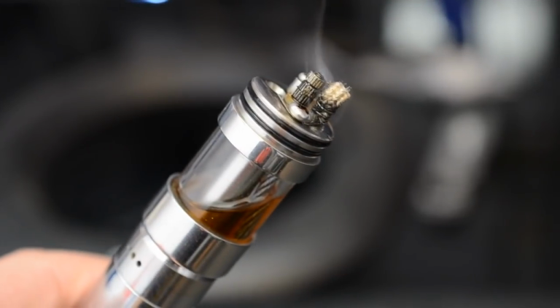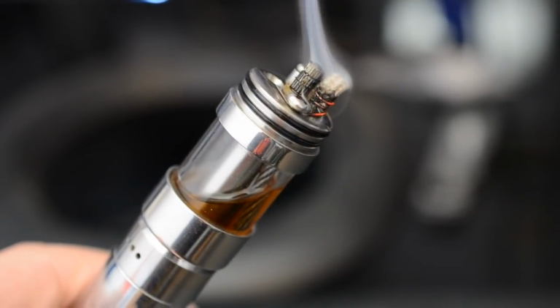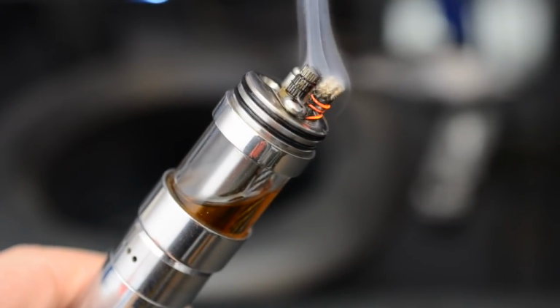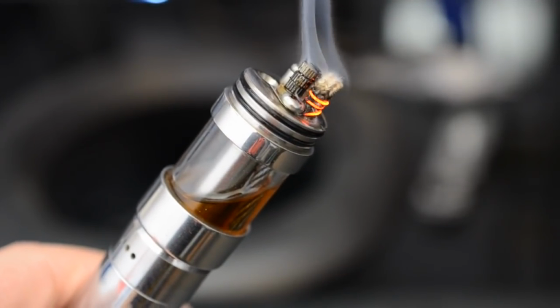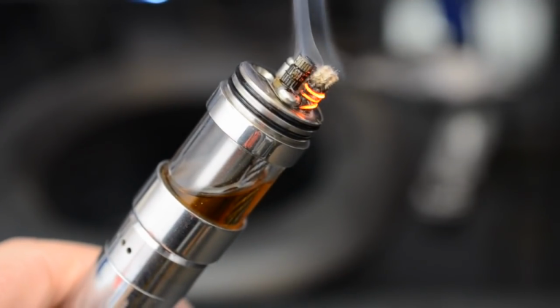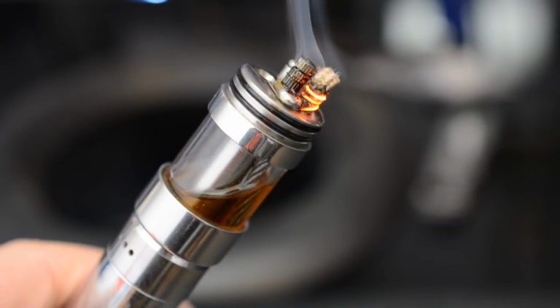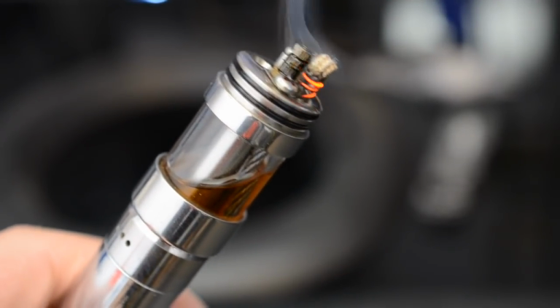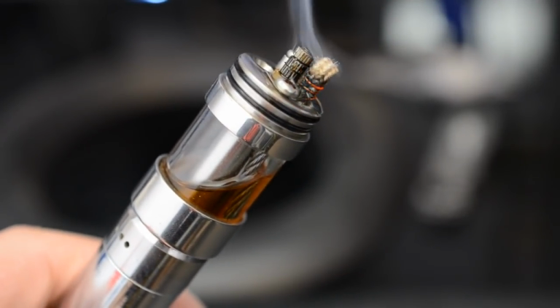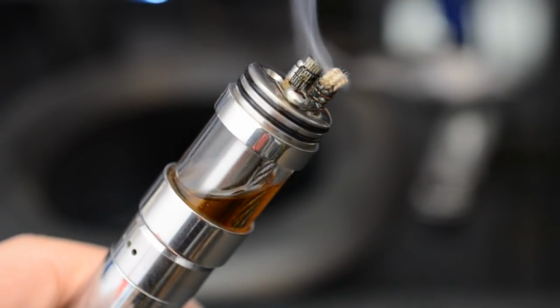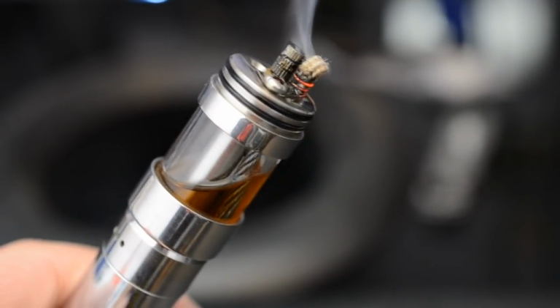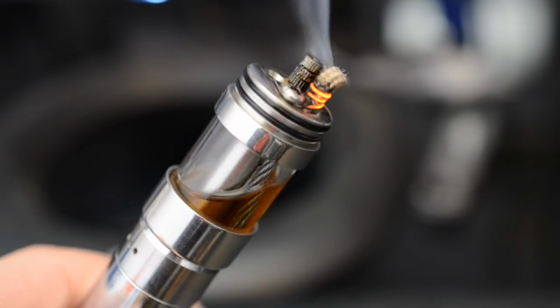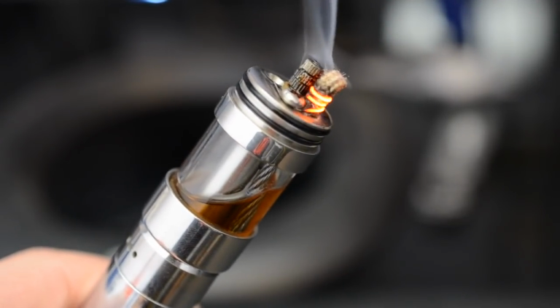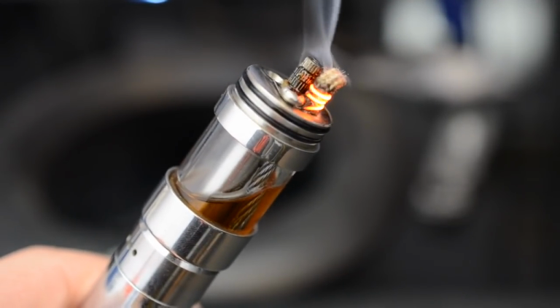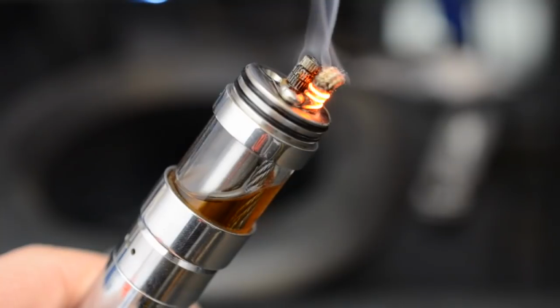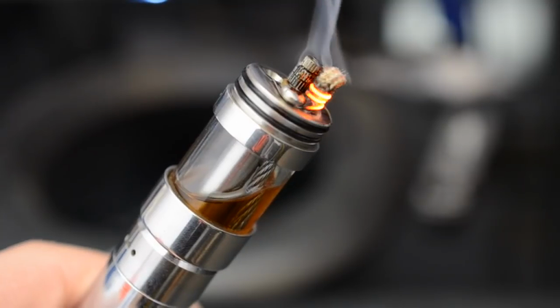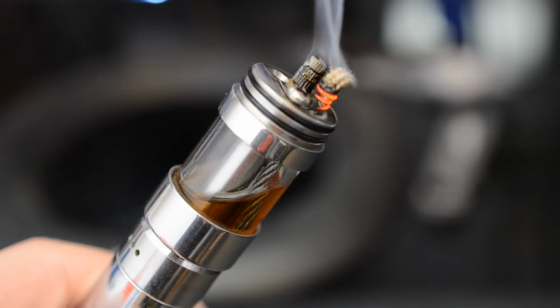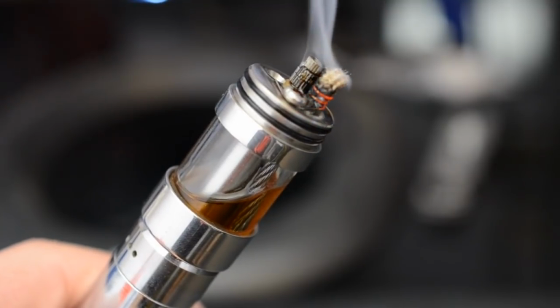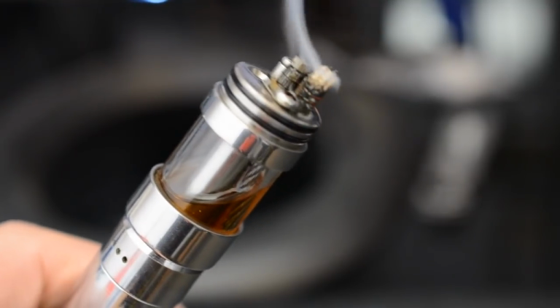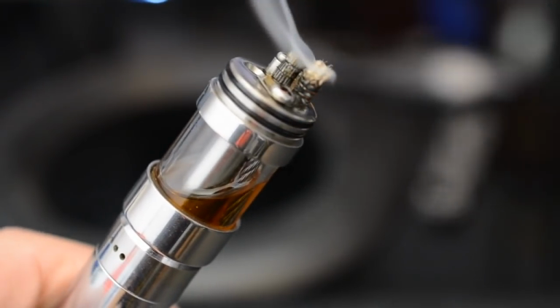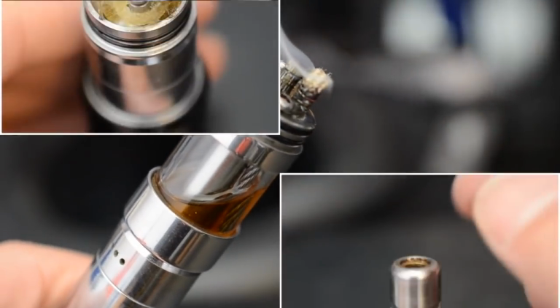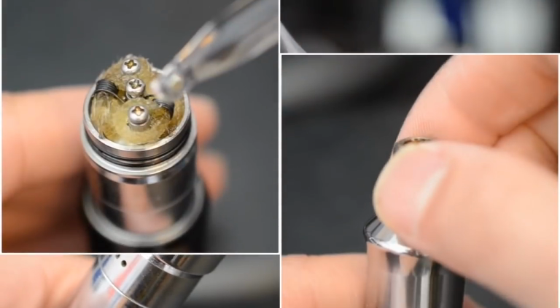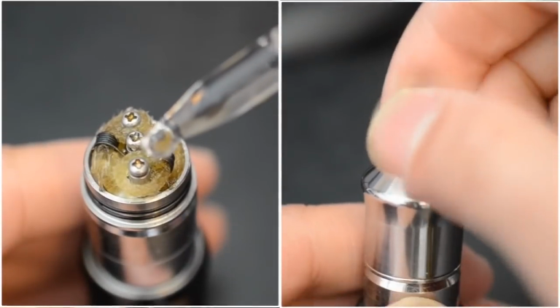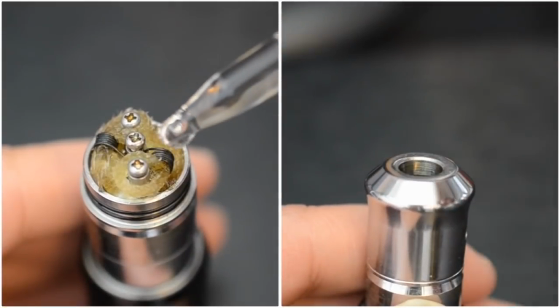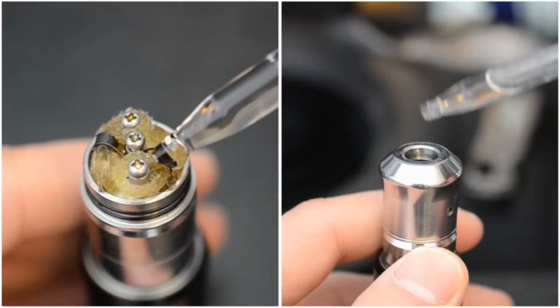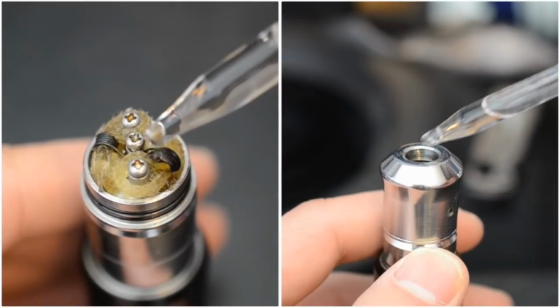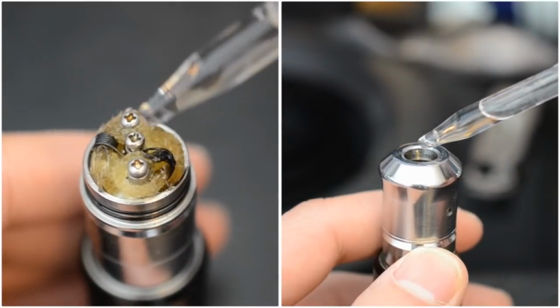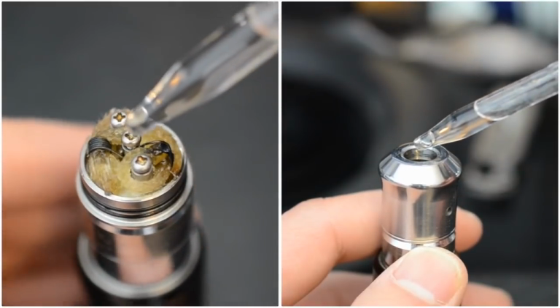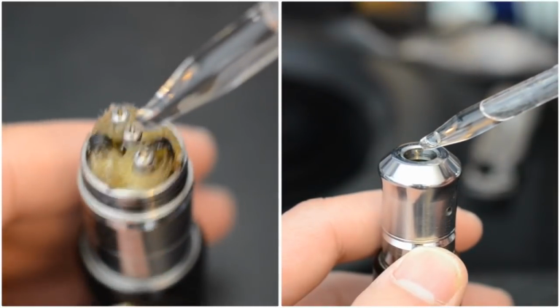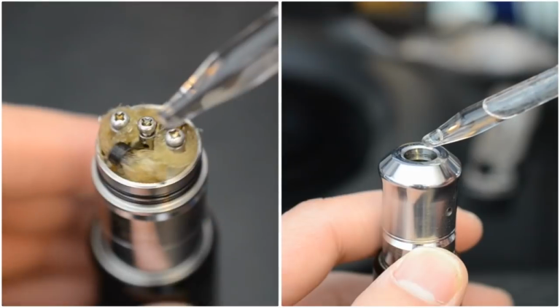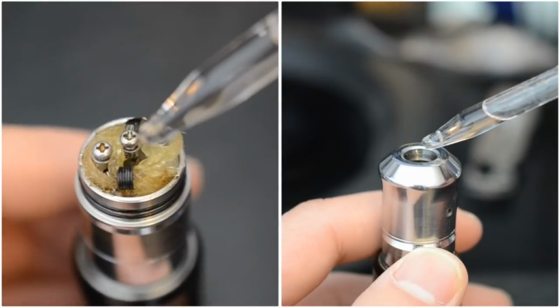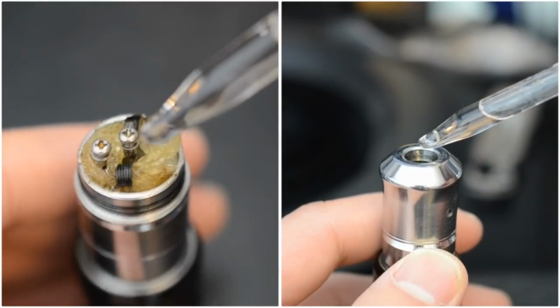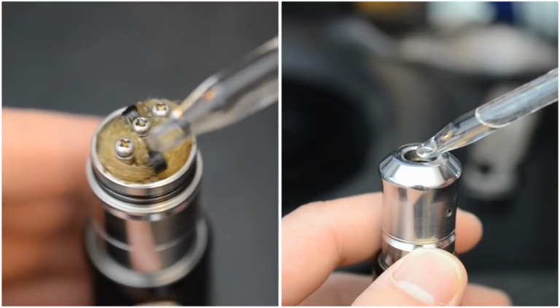Extremely low resistances work best with a dripper. With other atomizers, the e-juice will vaporize faster than the wick can absorb it. Drippers don't have this problem because you drip e-juice directly onto the coil.